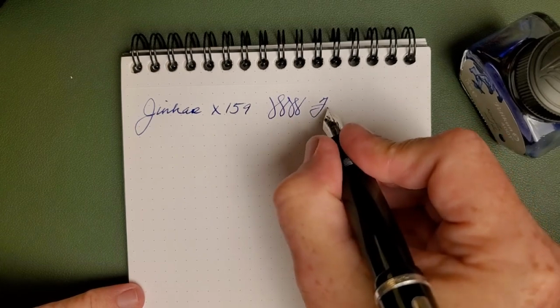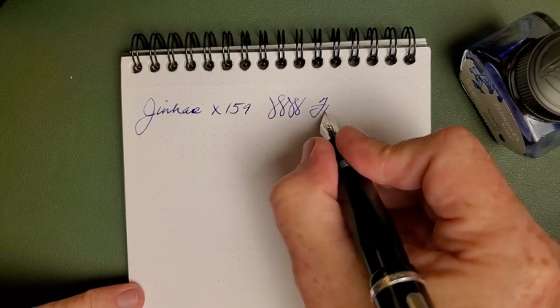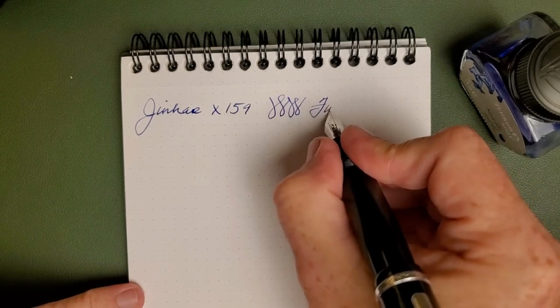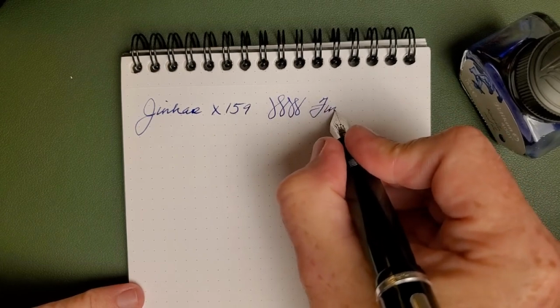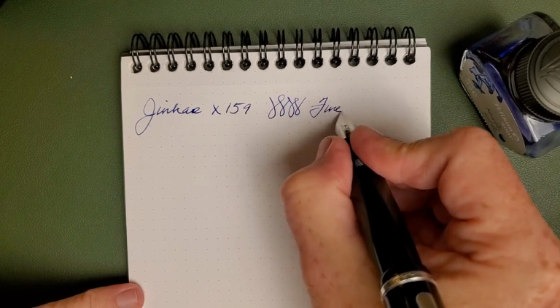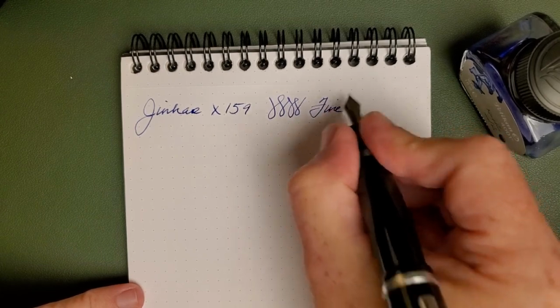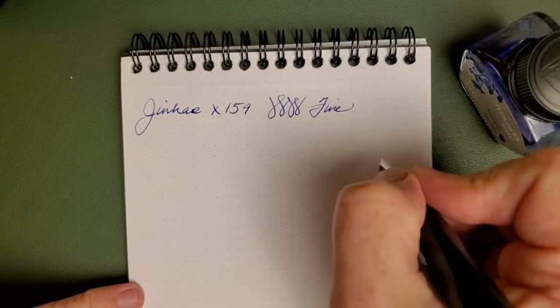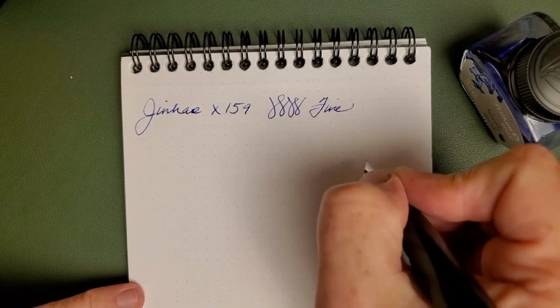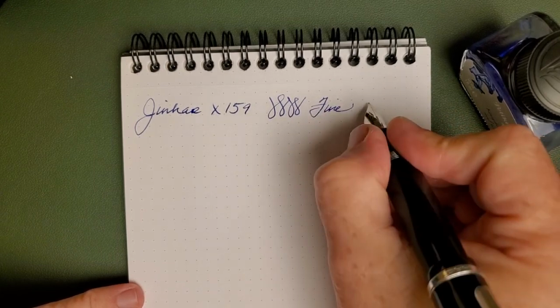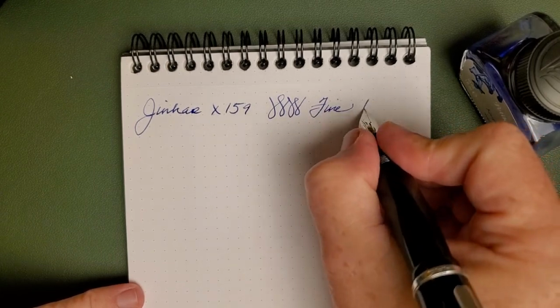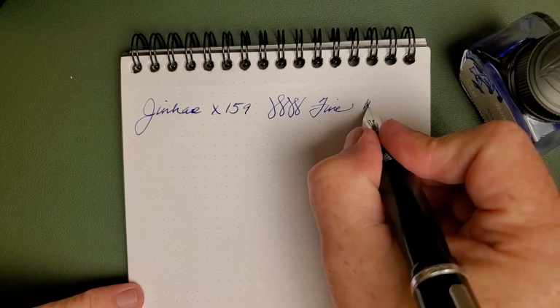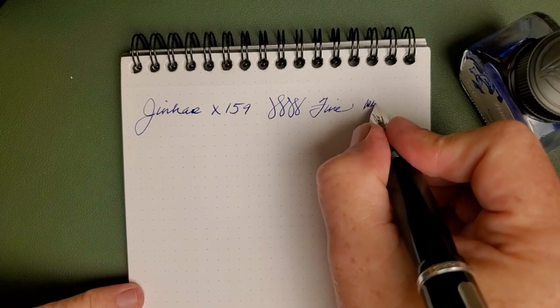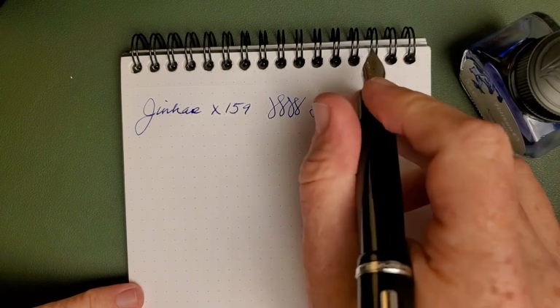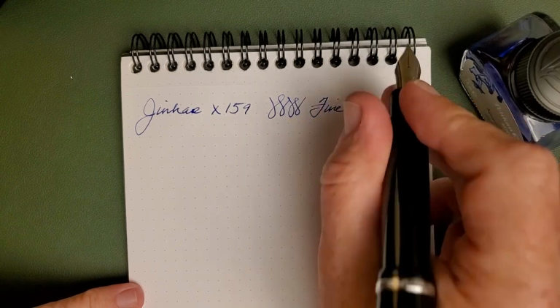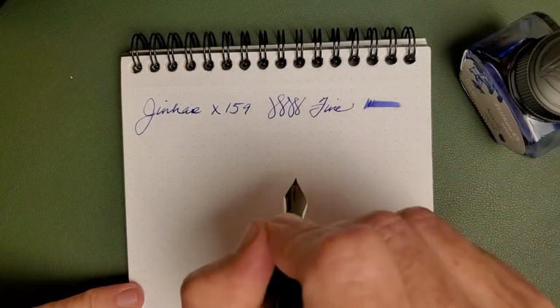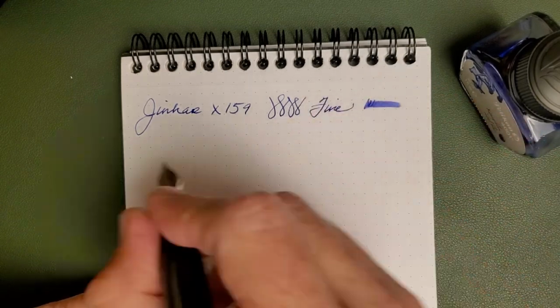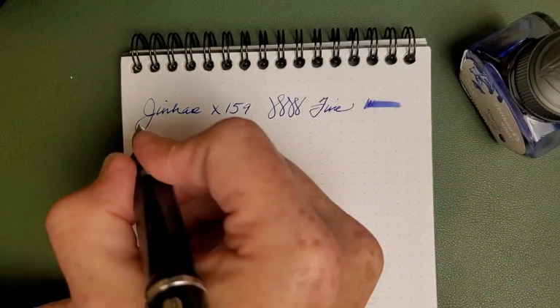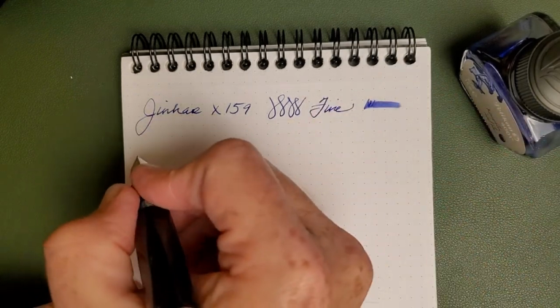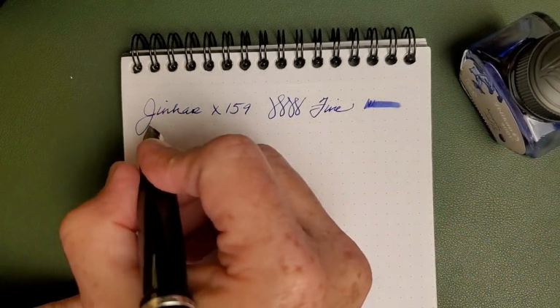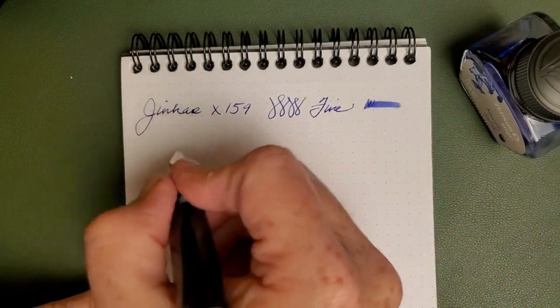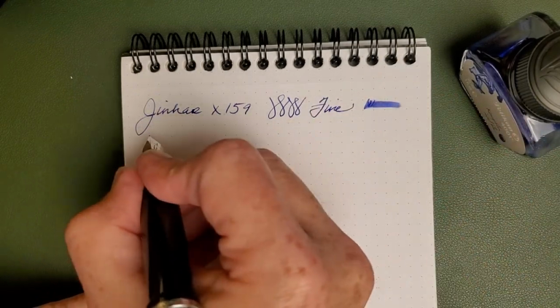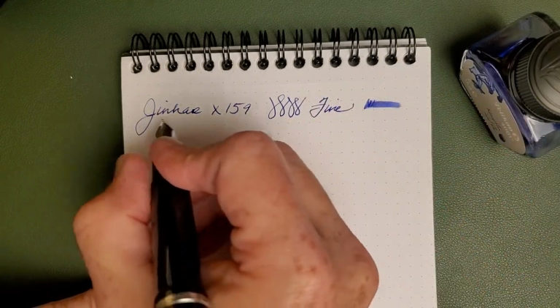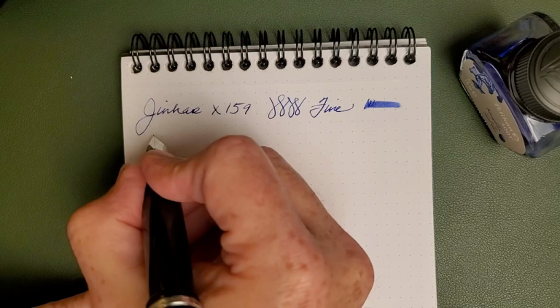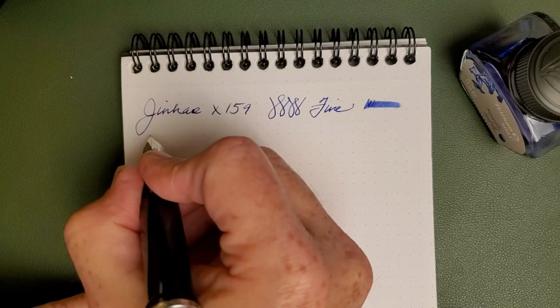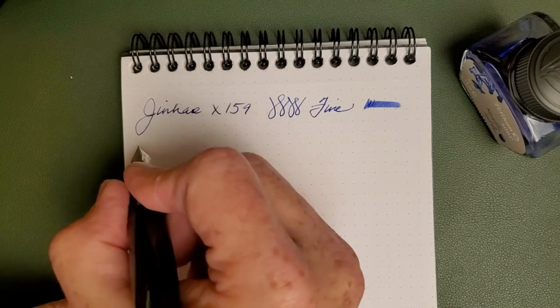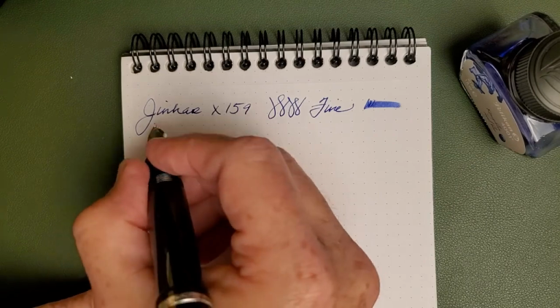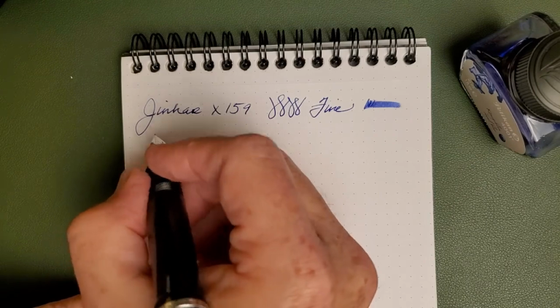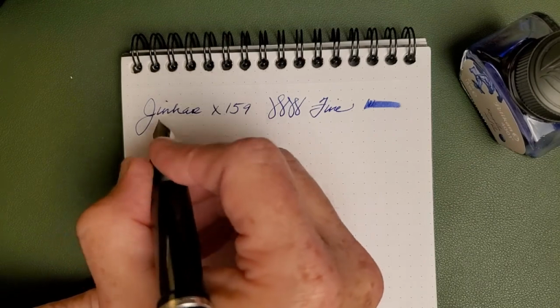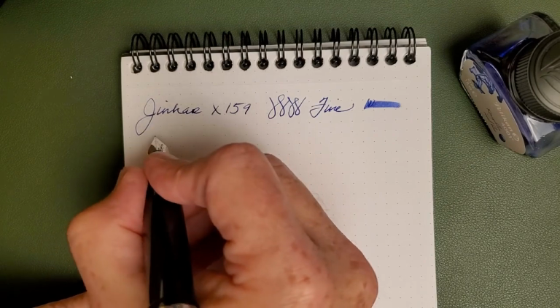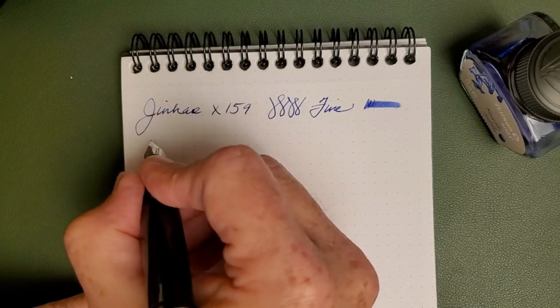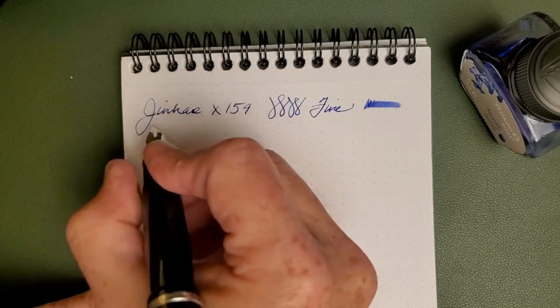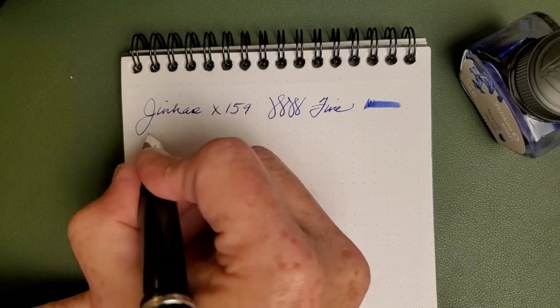This is again a fine nib — plenty wet, especially for a fine. I'd say that new feed with the deeper trough is working just fine.